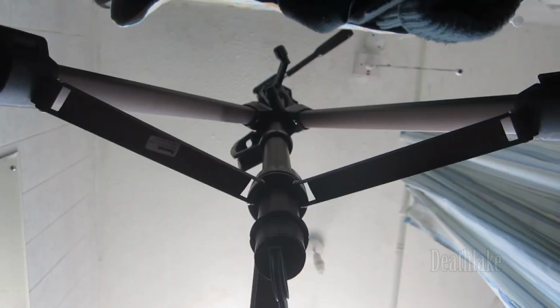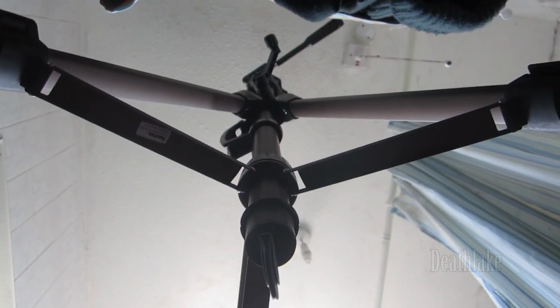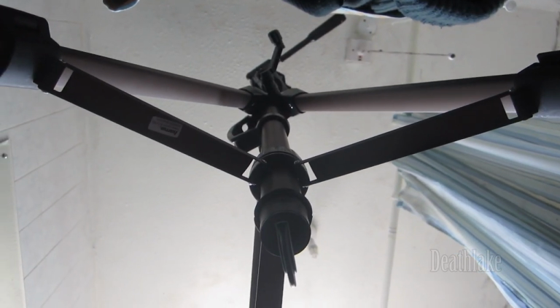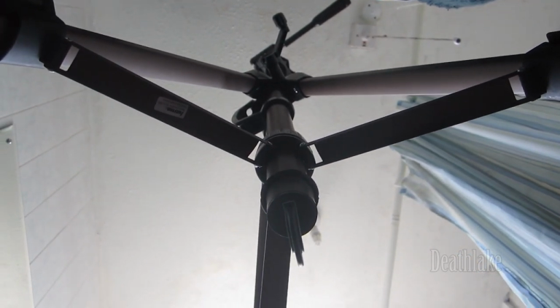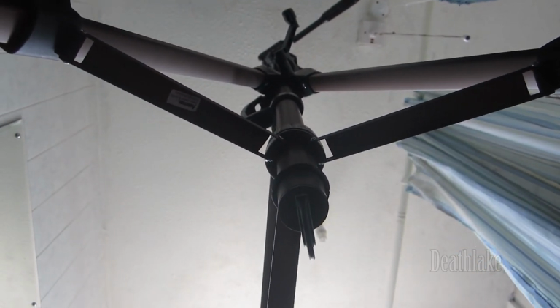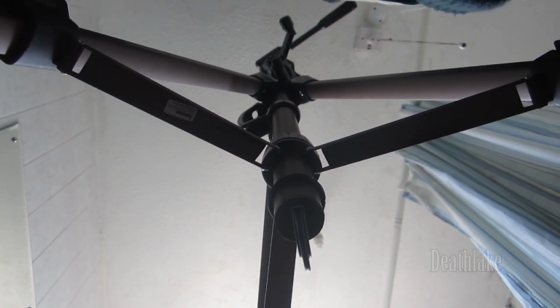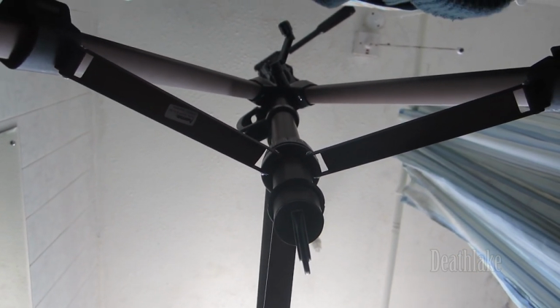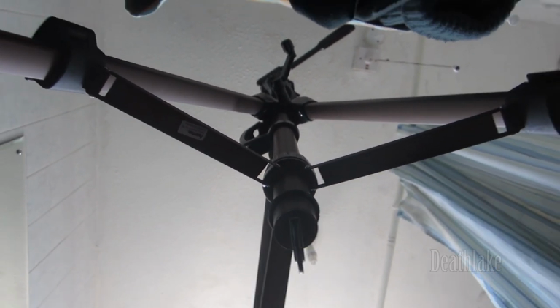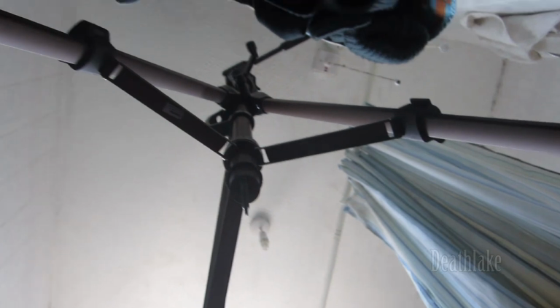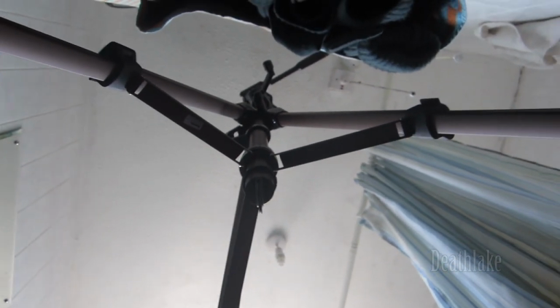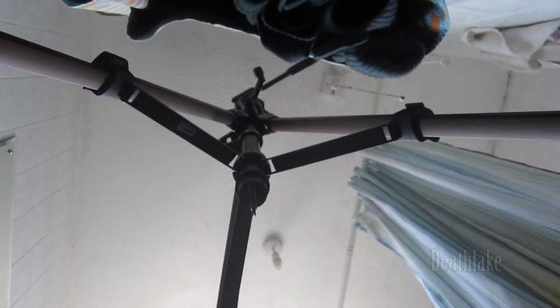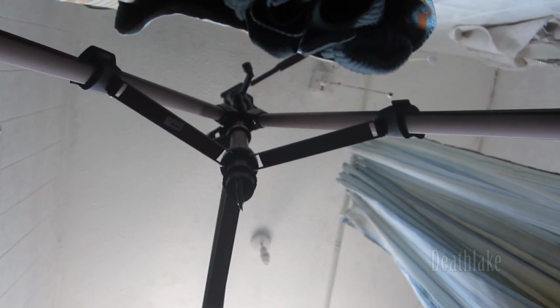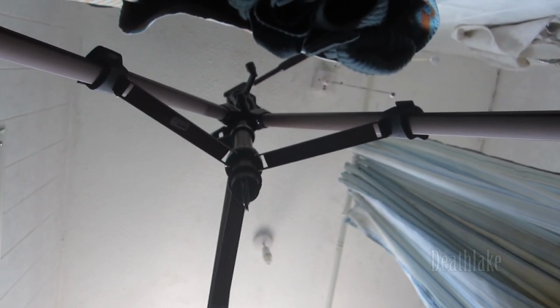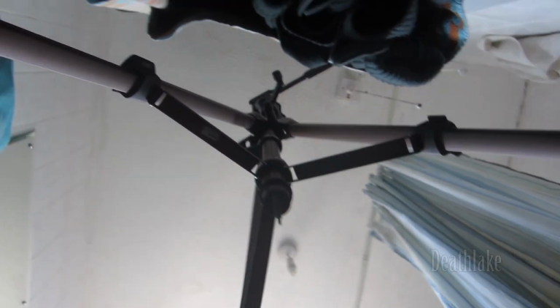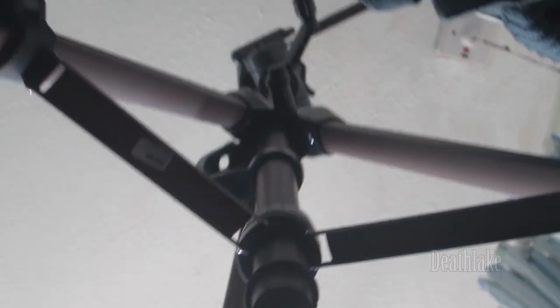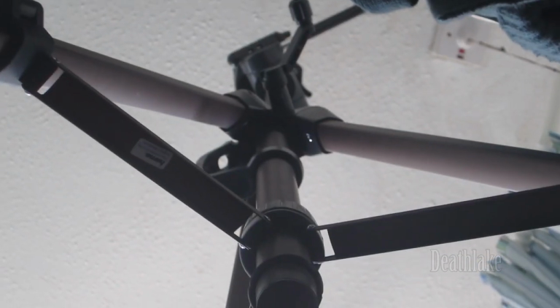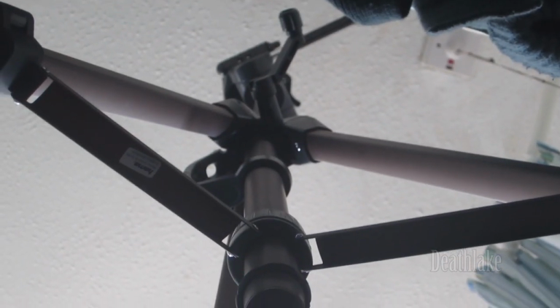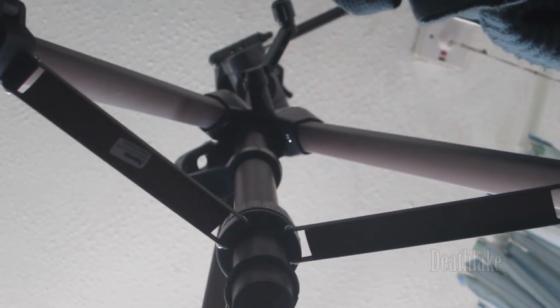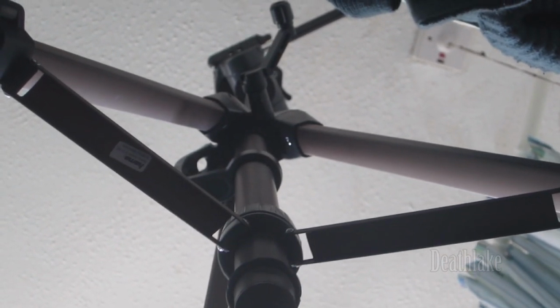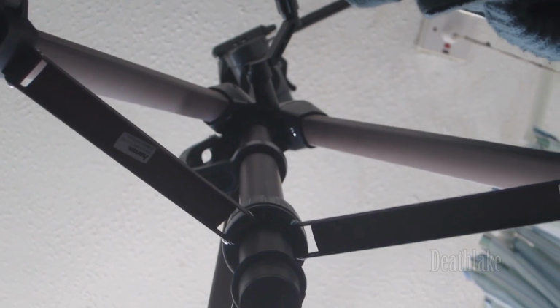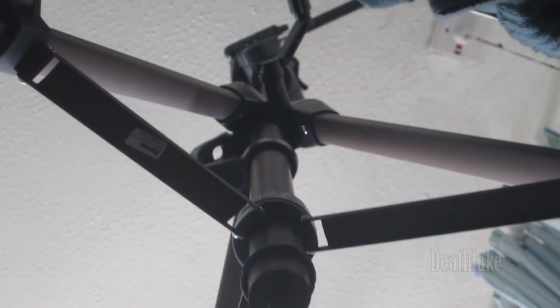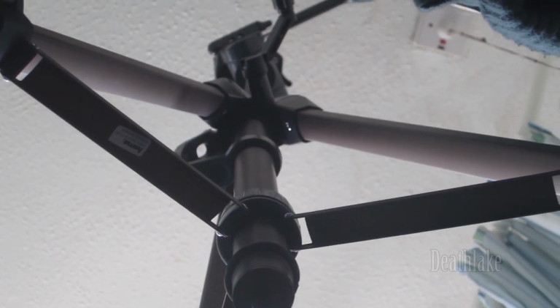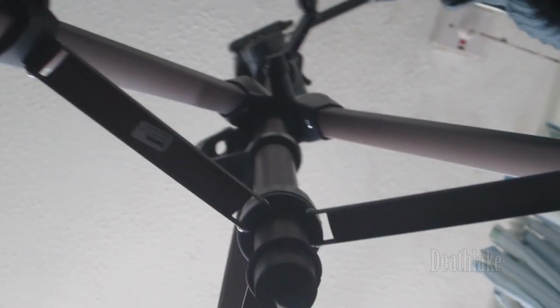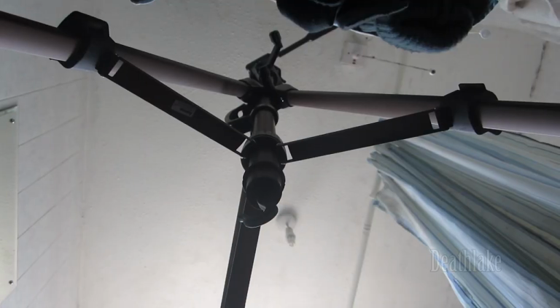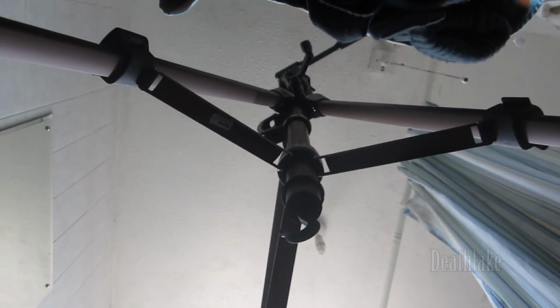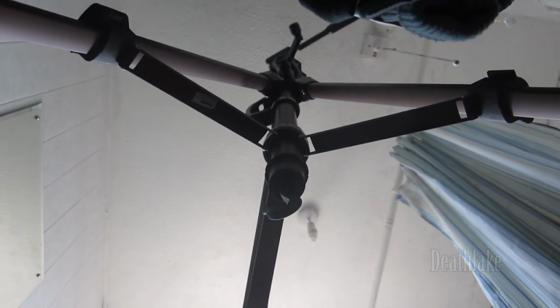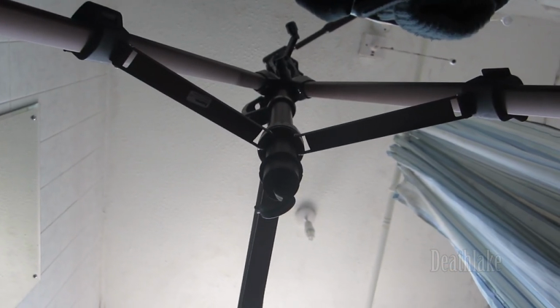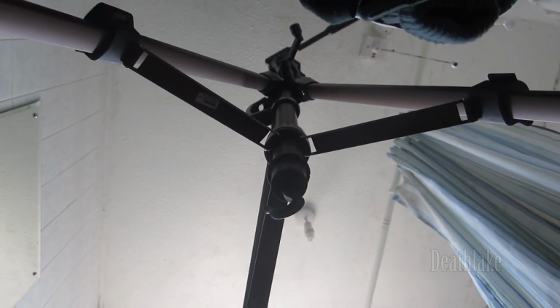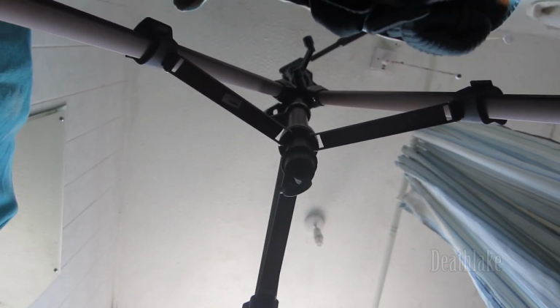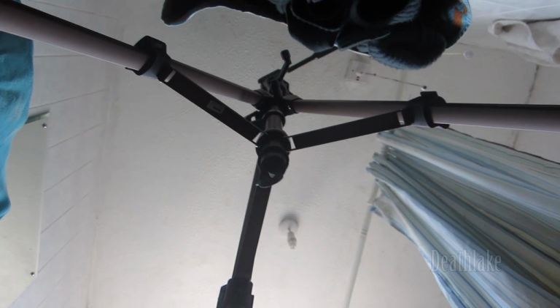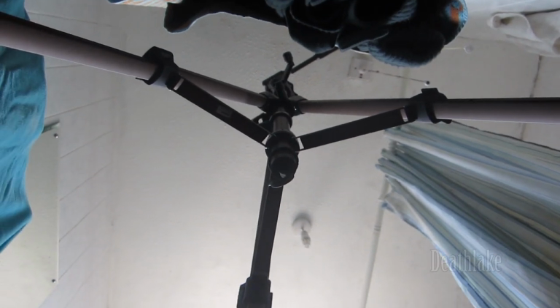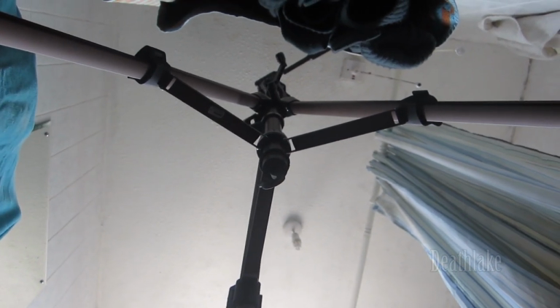I'm actually under the tripod looking at the beauty above. I'm going to put a link in the description box of where I got this tripod from. Thank you for watching — please do subscribe to my YouTube channel and like my content.